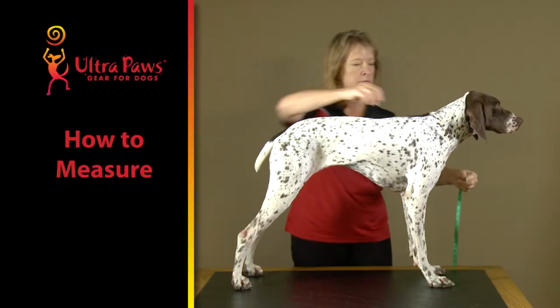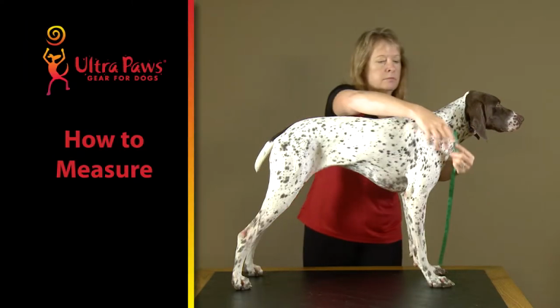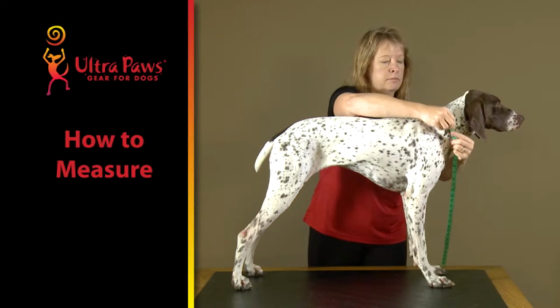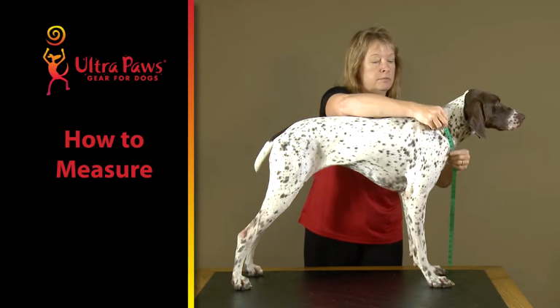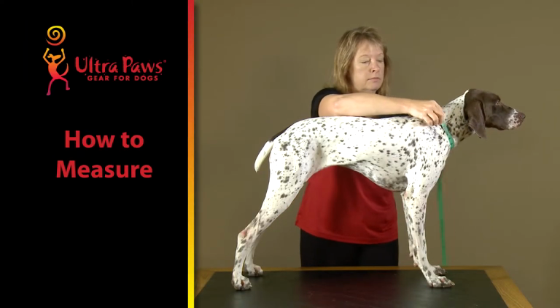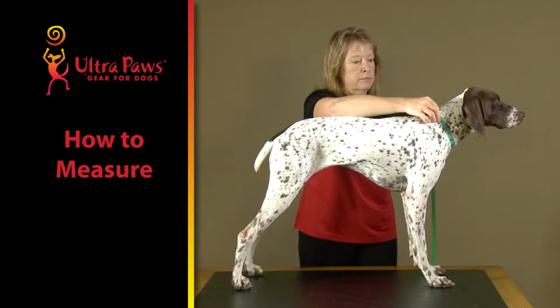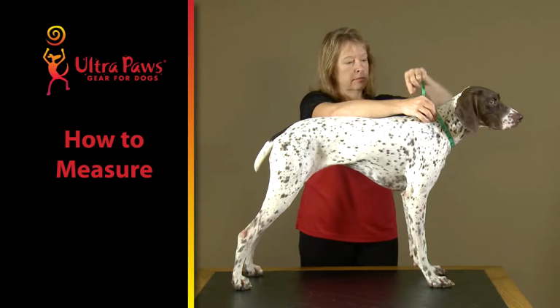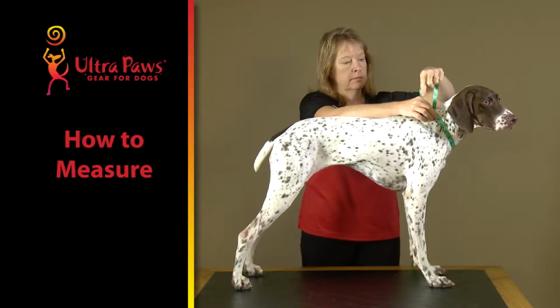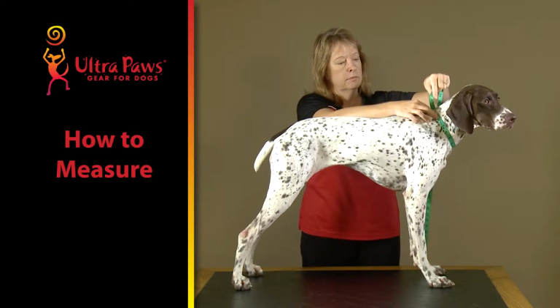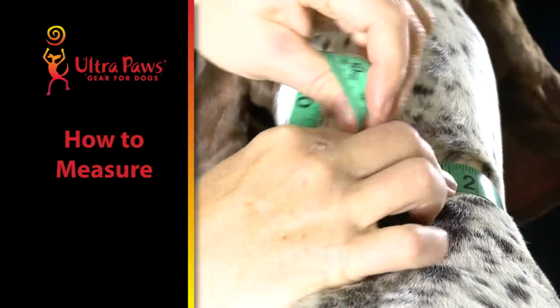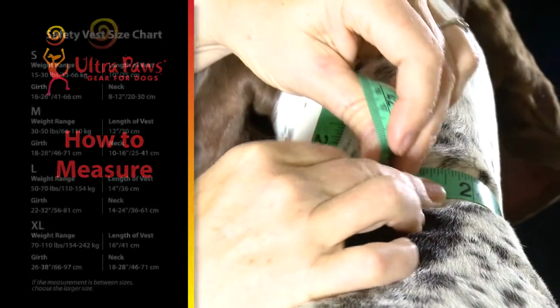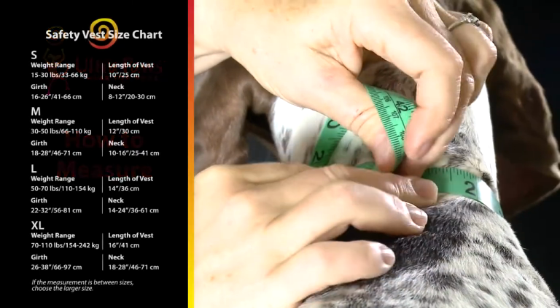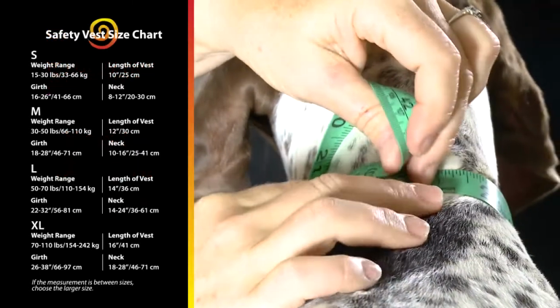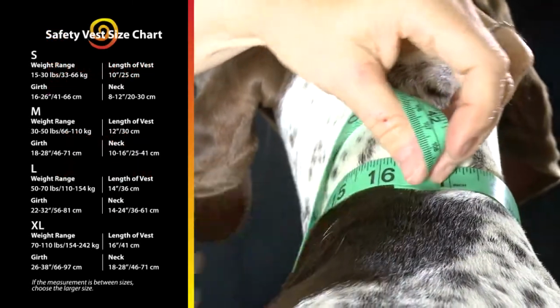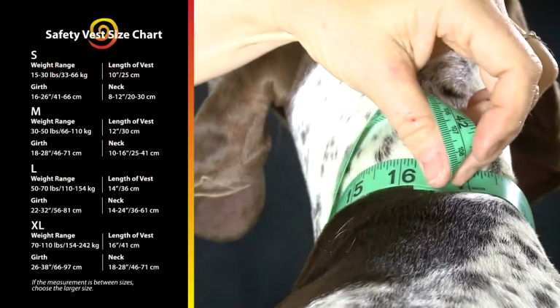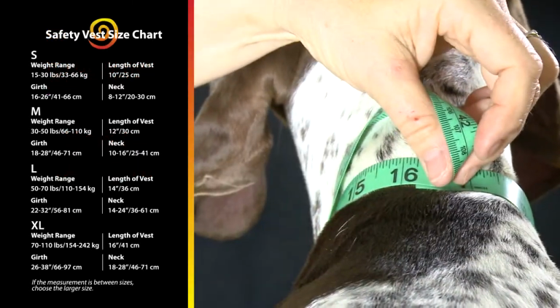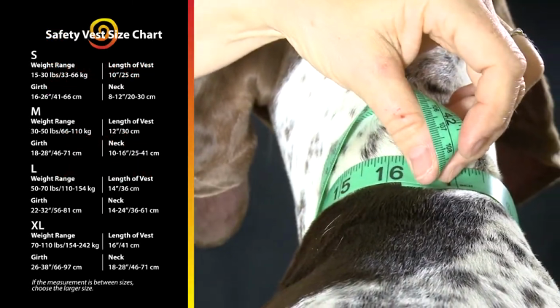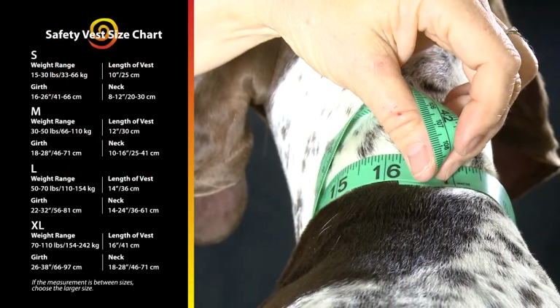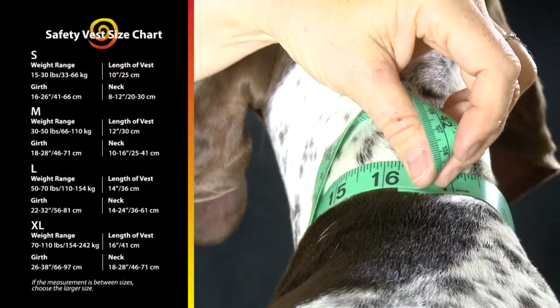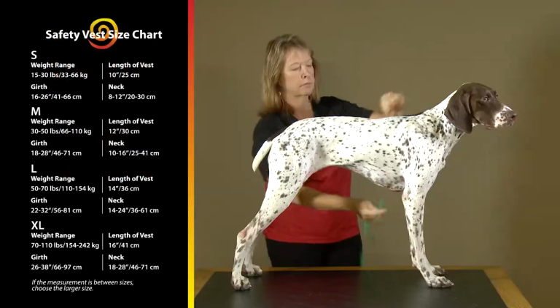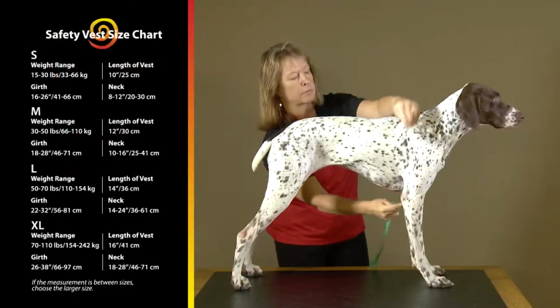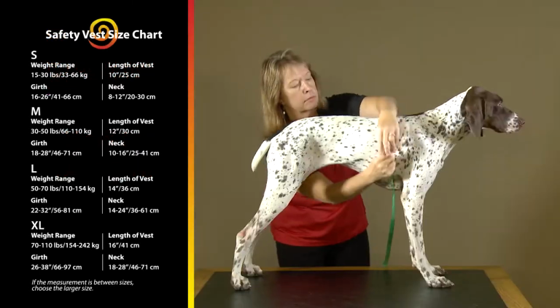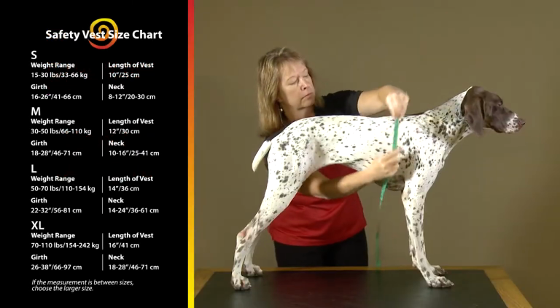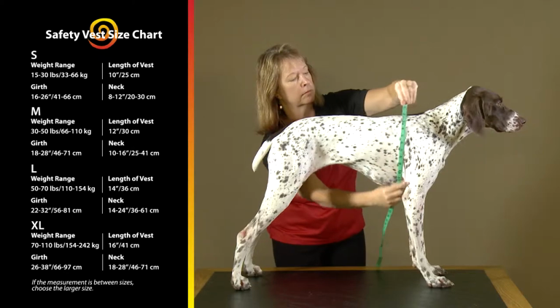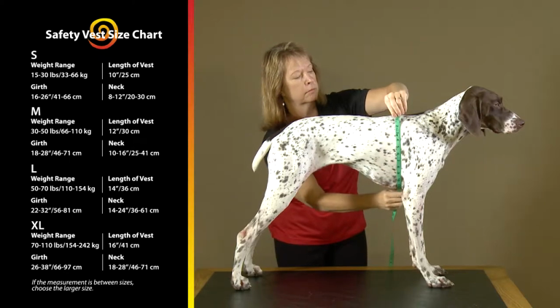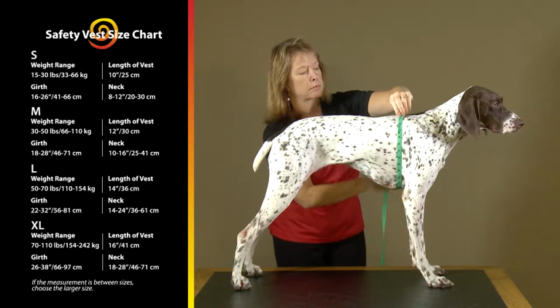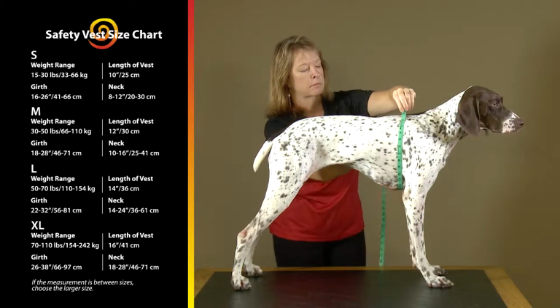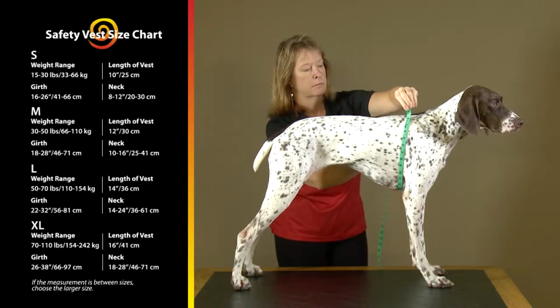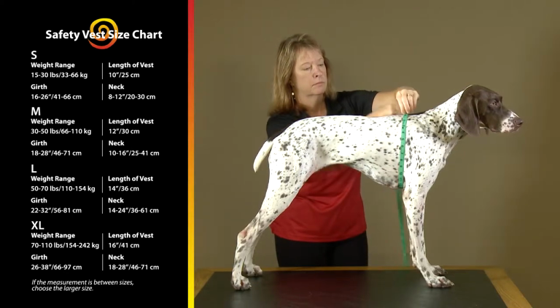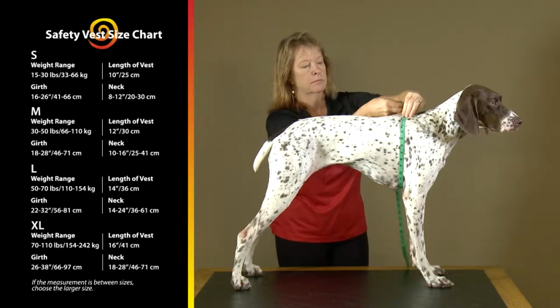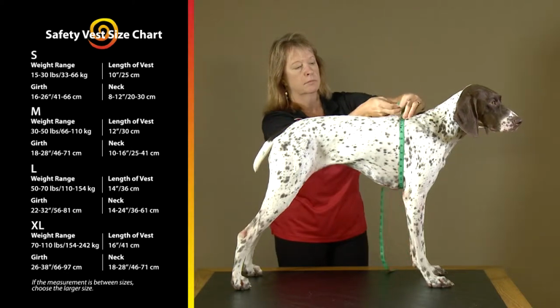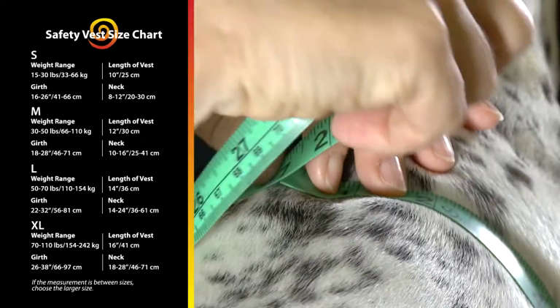Use a soft tape measure, string, or yarn. Measure the lower neck area. Then measure the girth, which is the widest part around the chest behind the legs.